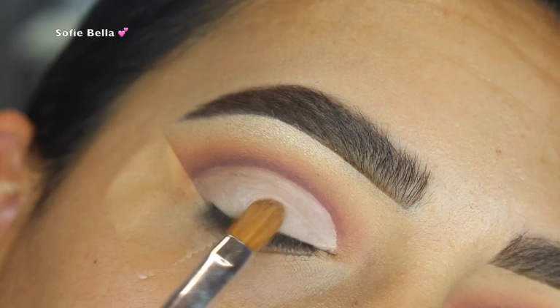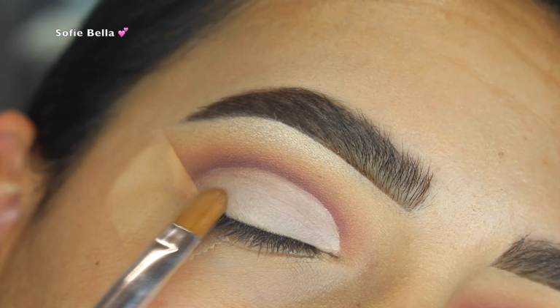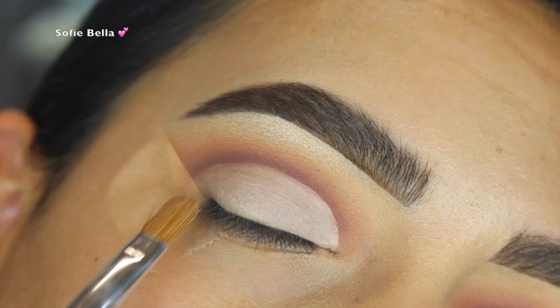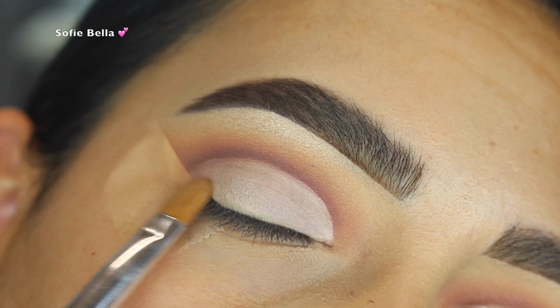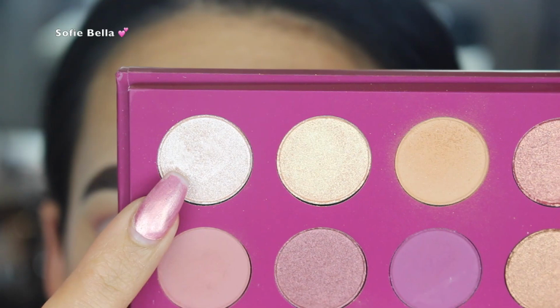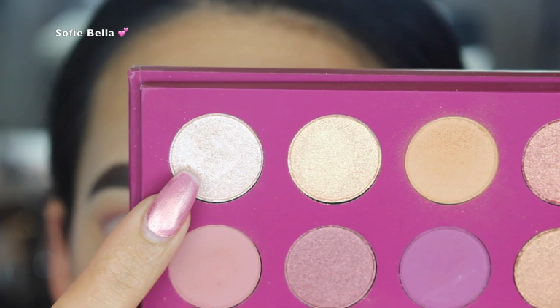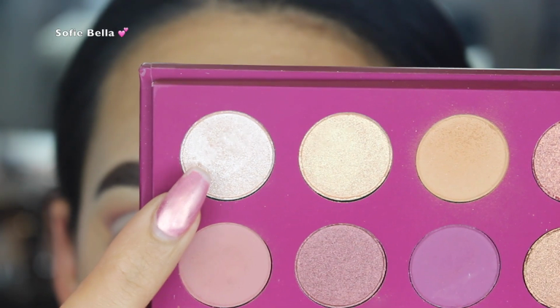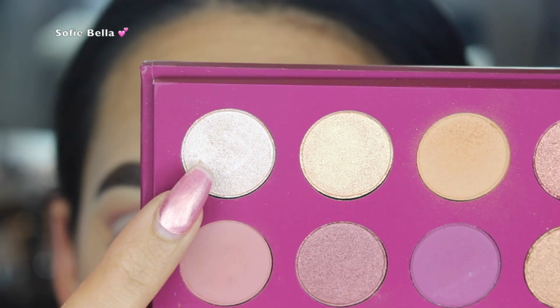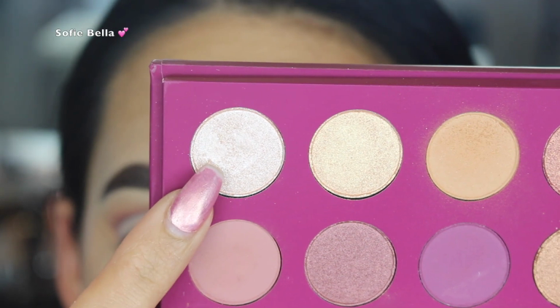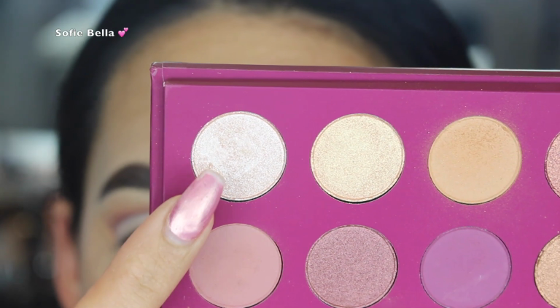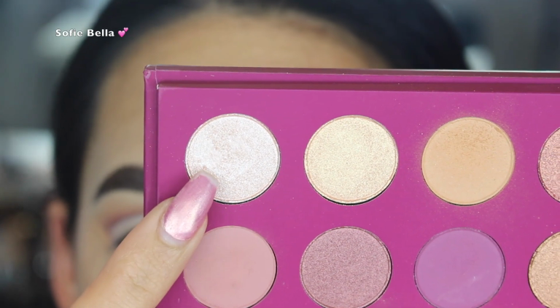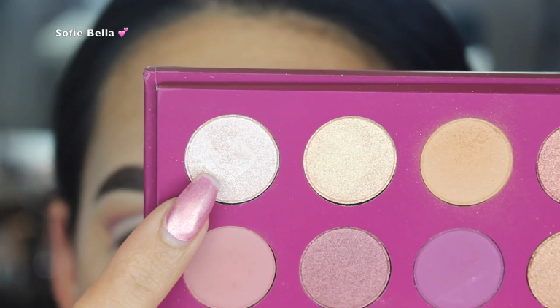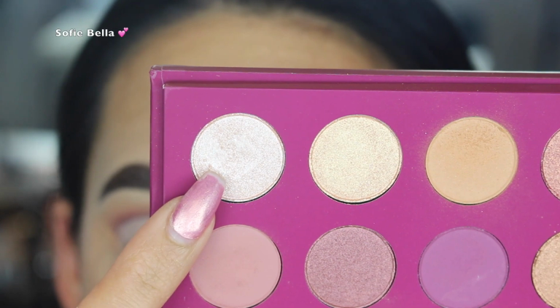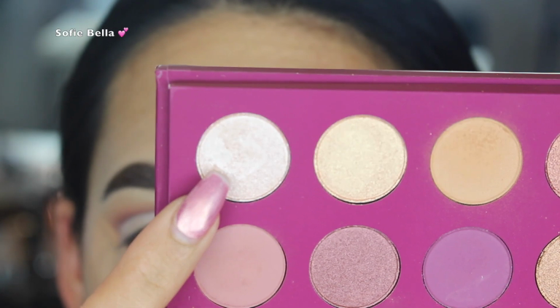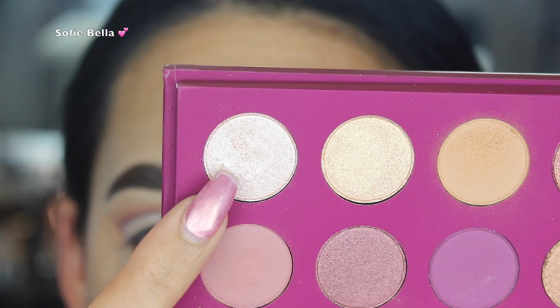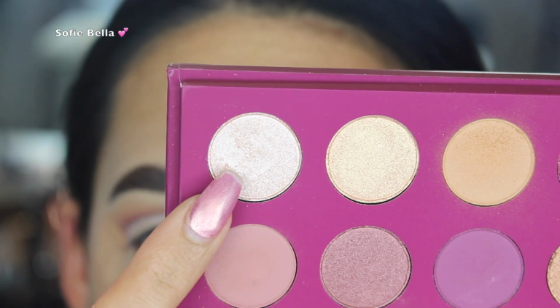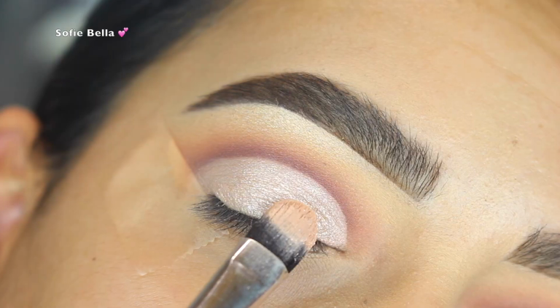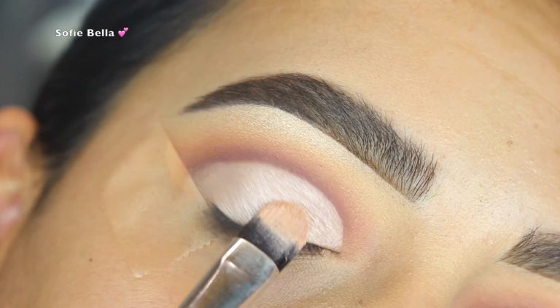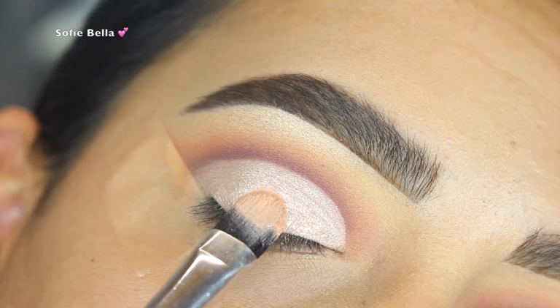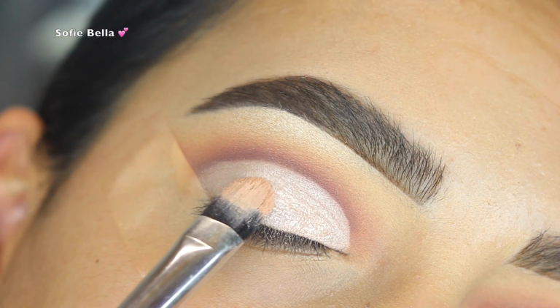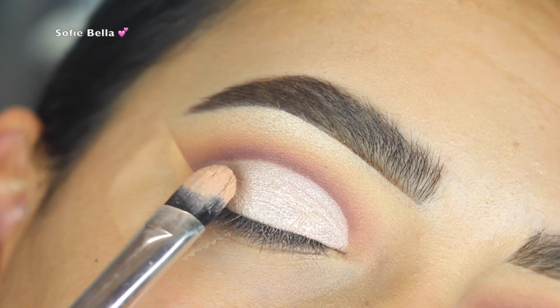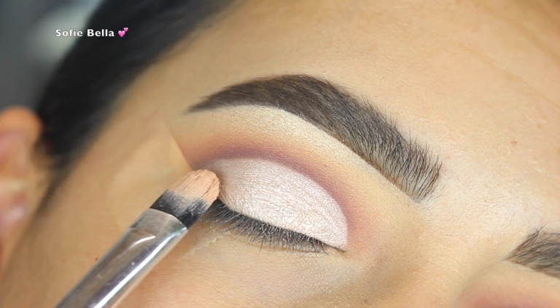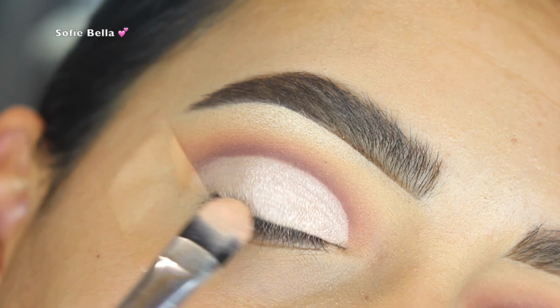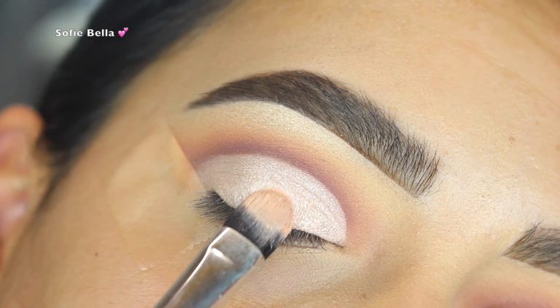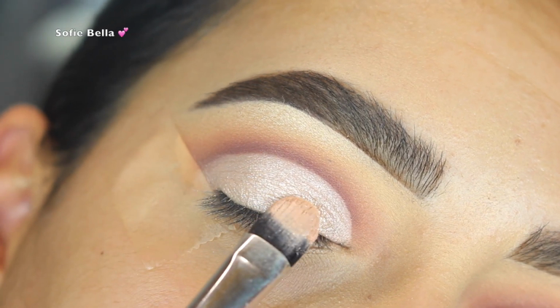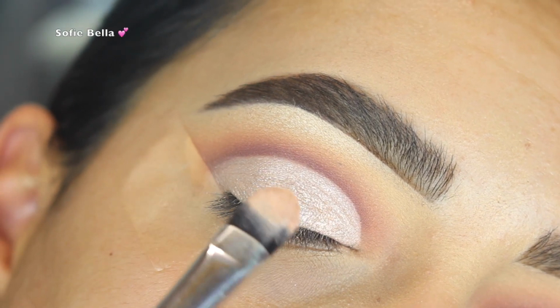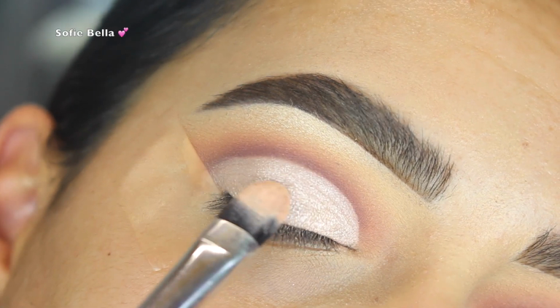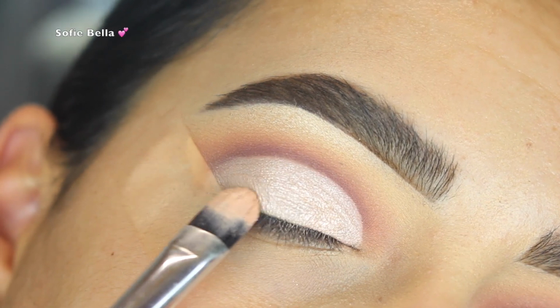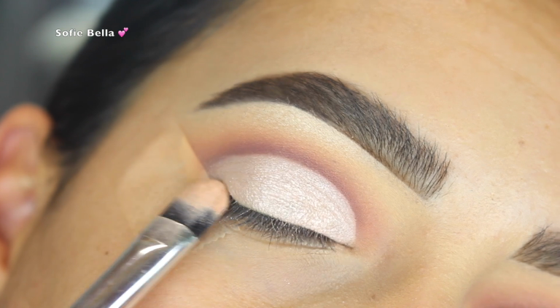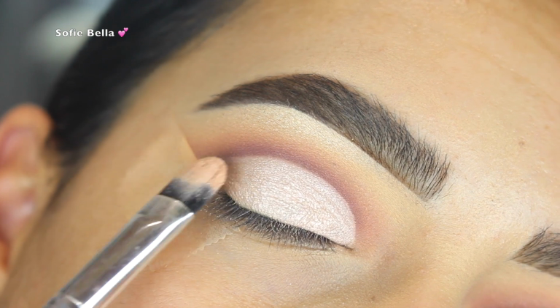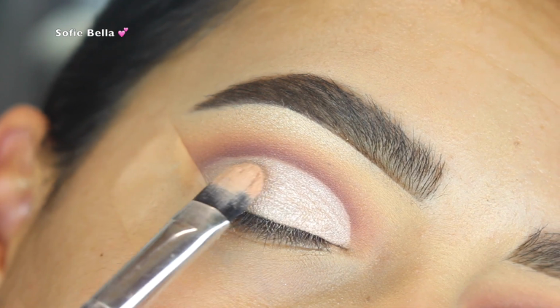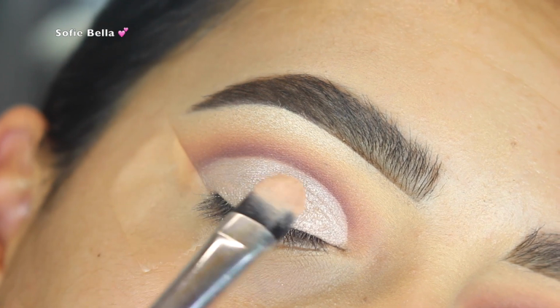The shade is called Candy Graham, which is a beautiful light shimmery white. This shade was honestly beautiful — it applied super creamy and pigmented, and I just packed that all over my lid.